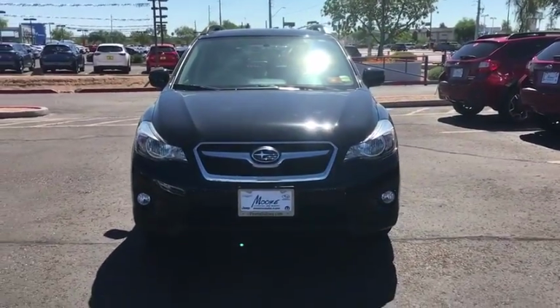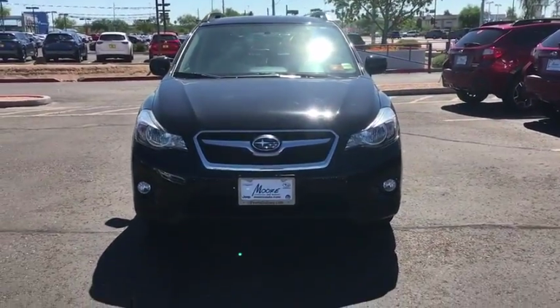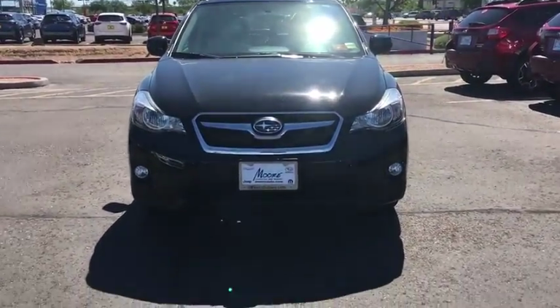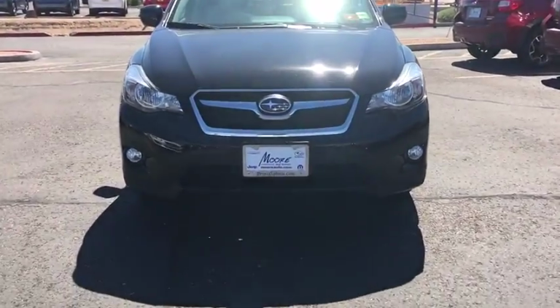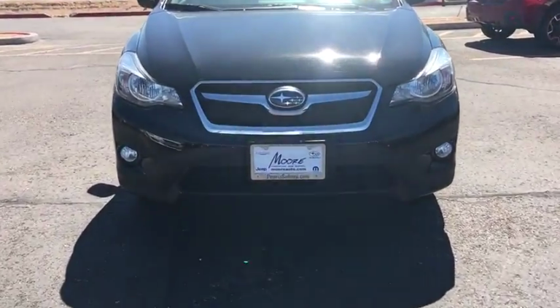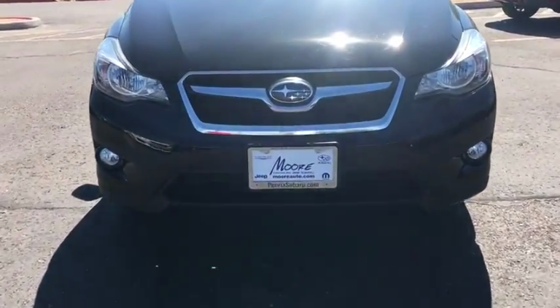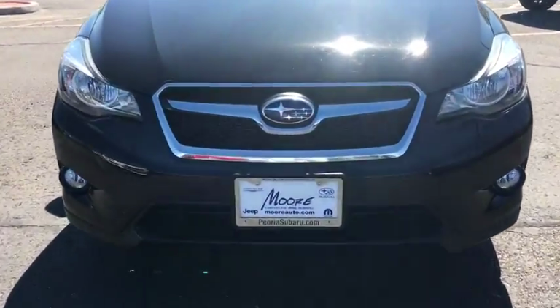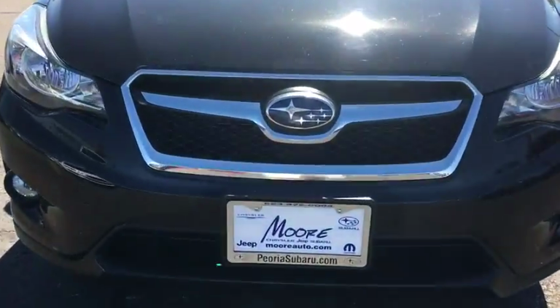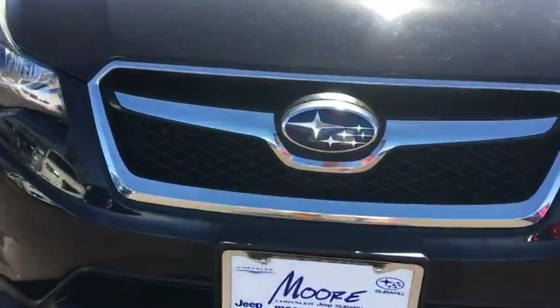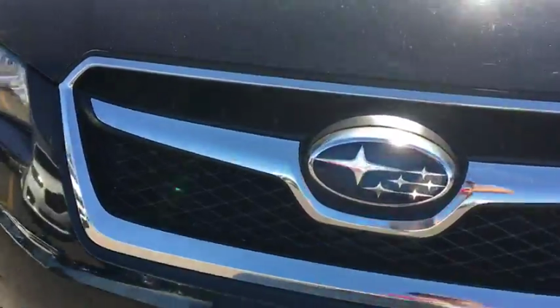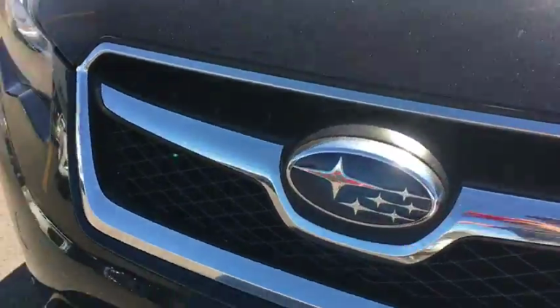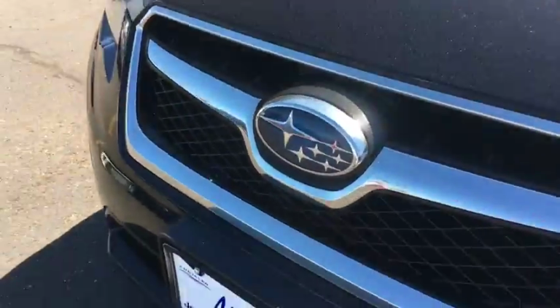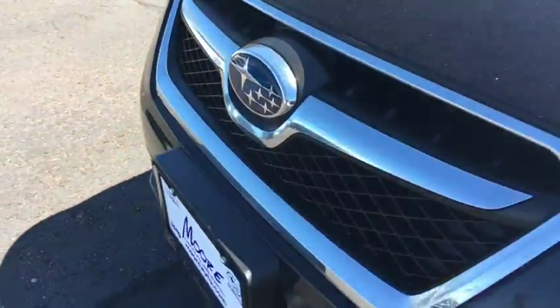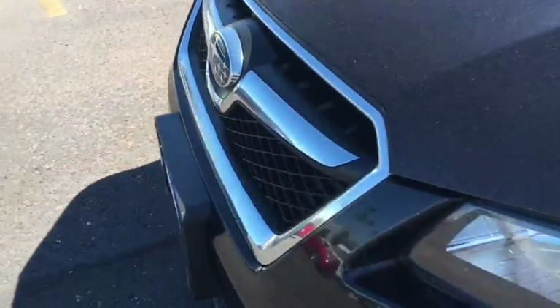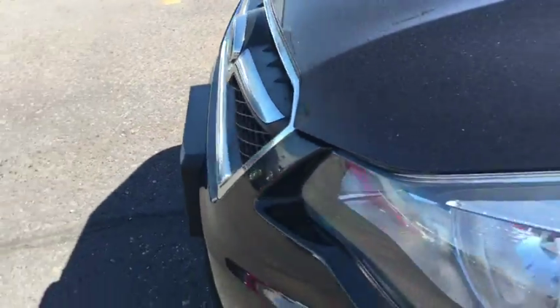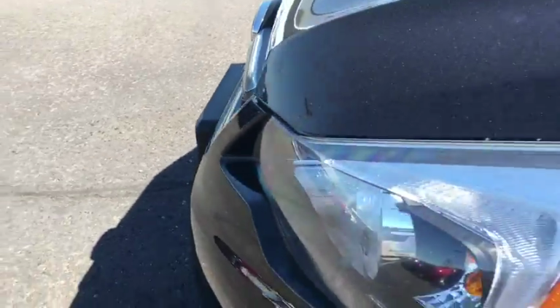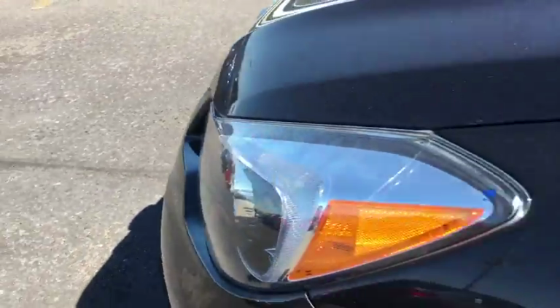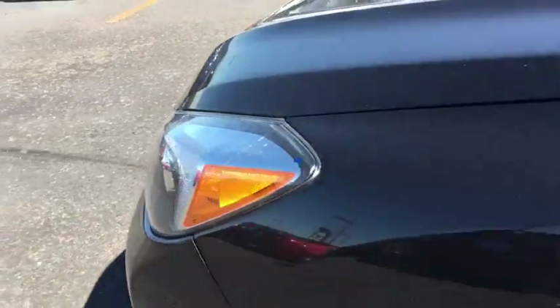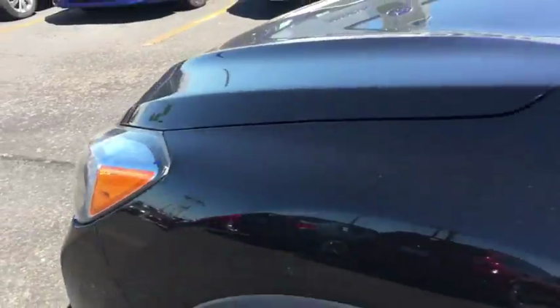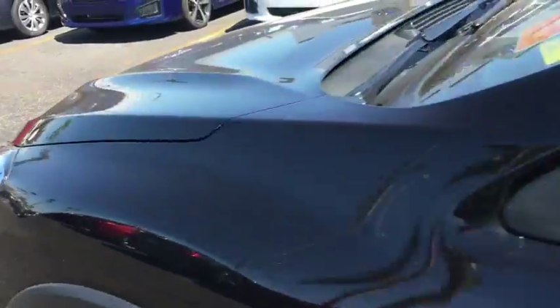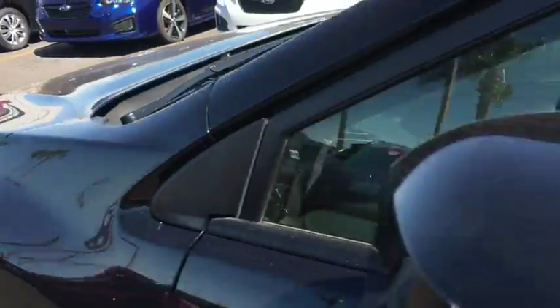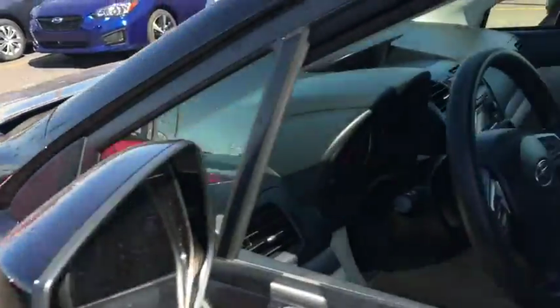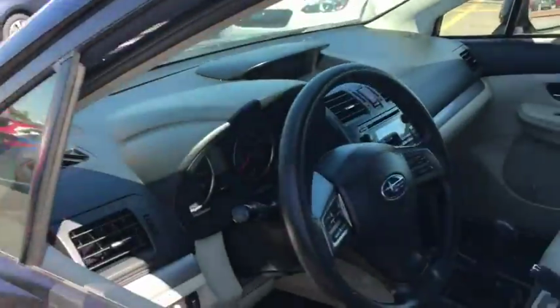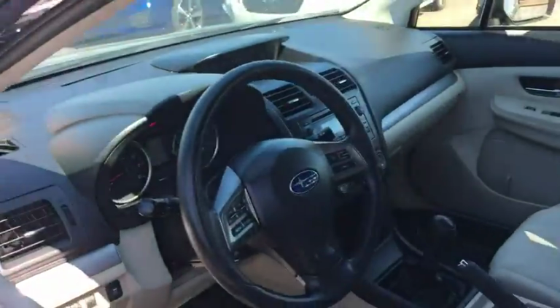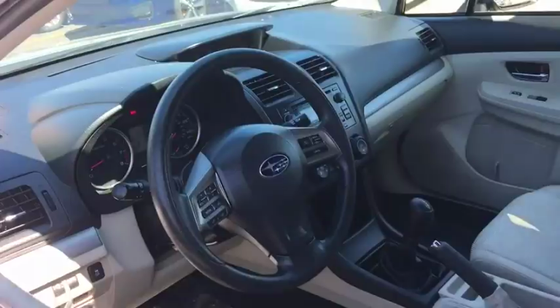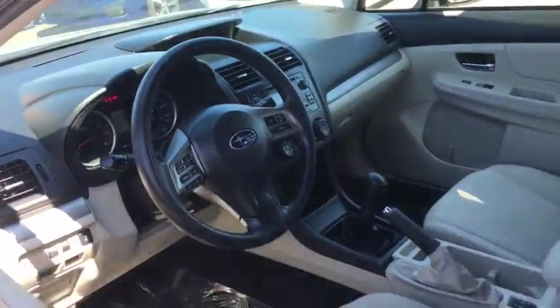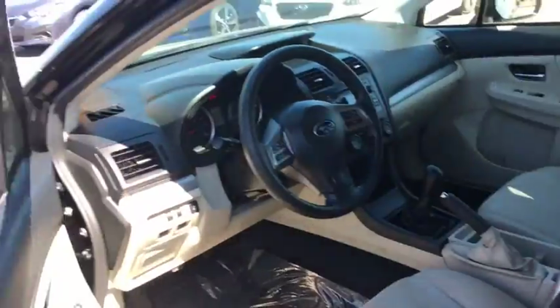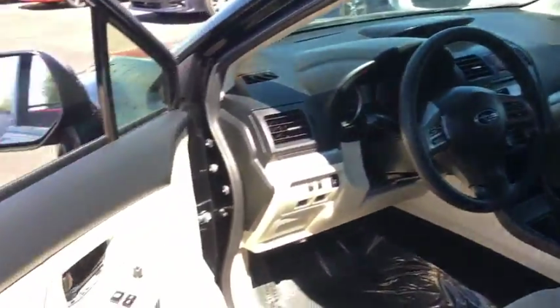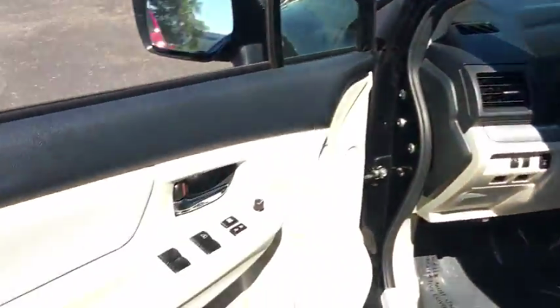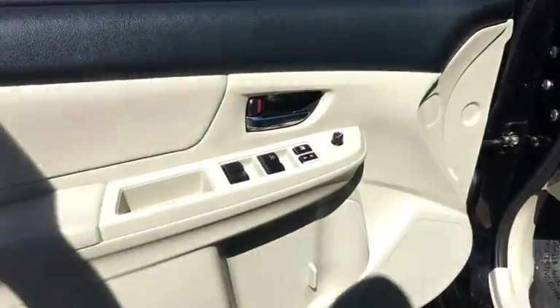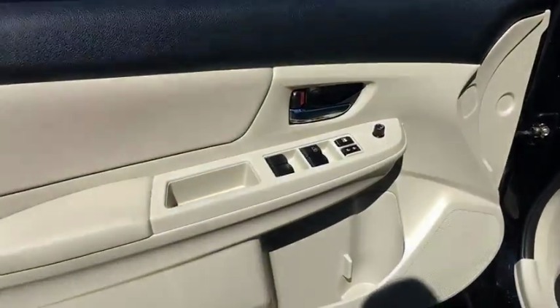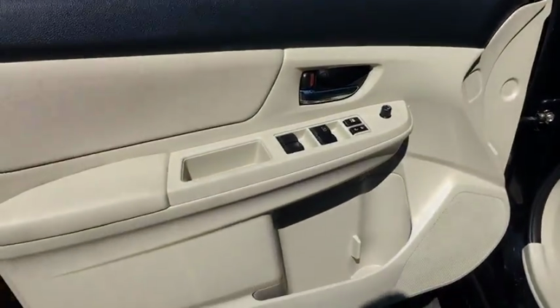Stability control, traction control, keyless entry, anti-lock braking system, all-wheel drive, steering wheel audio controls, Bluetooth, adjustable steering wheel, power steering.